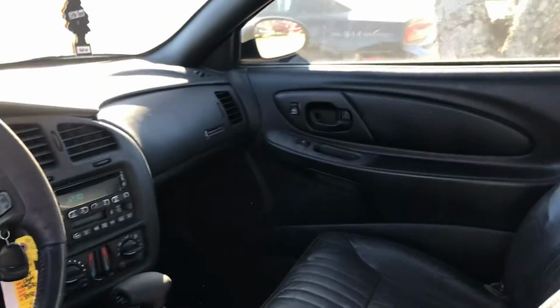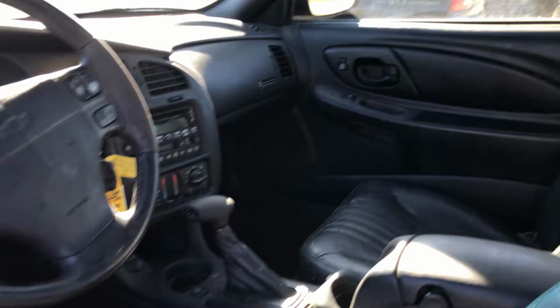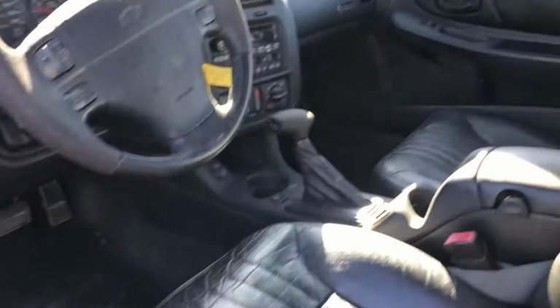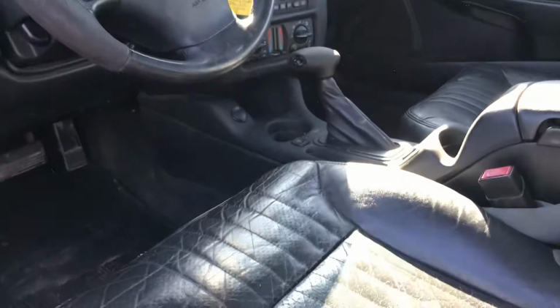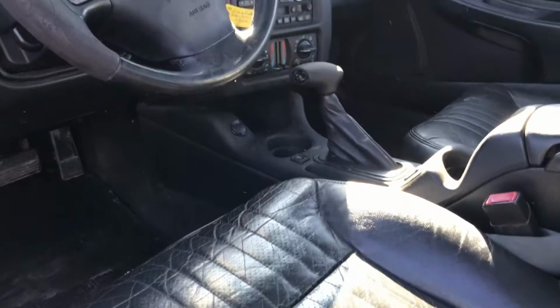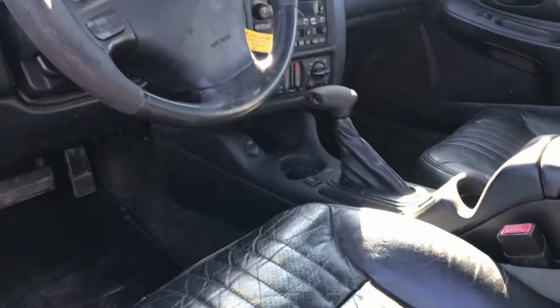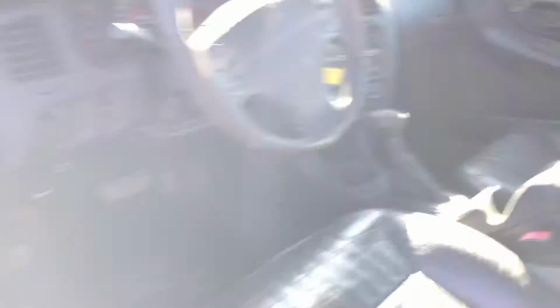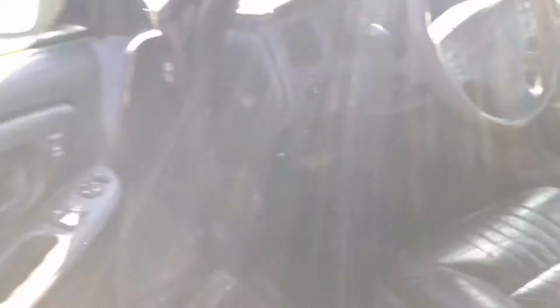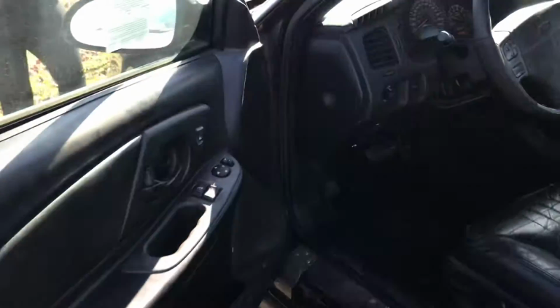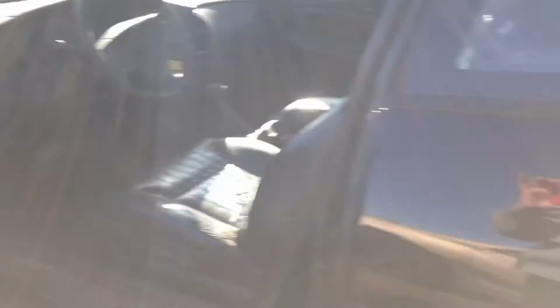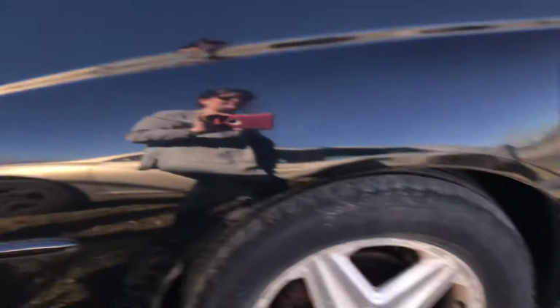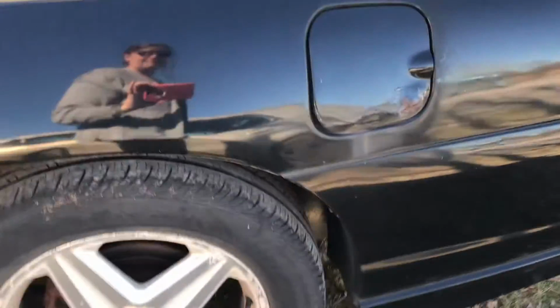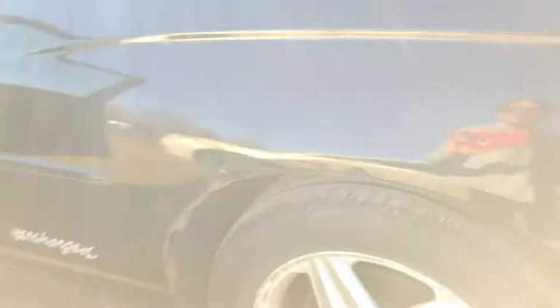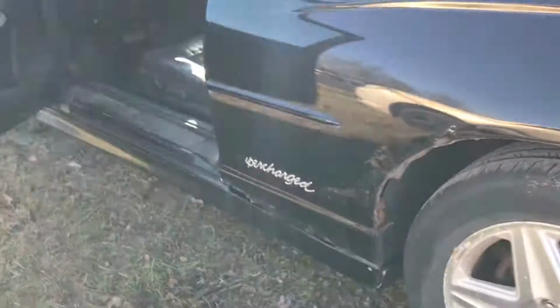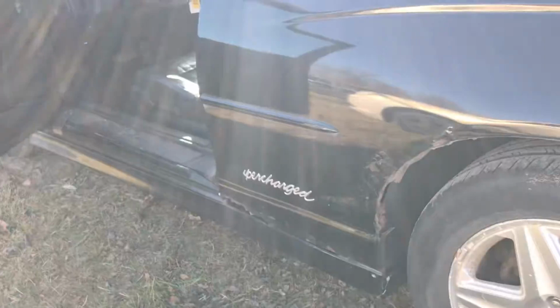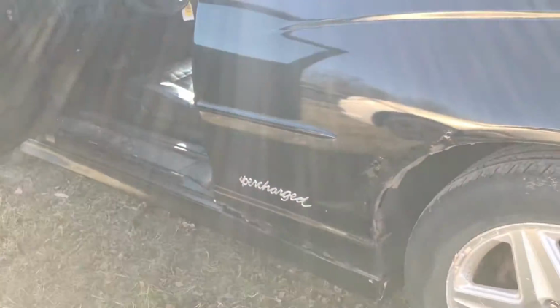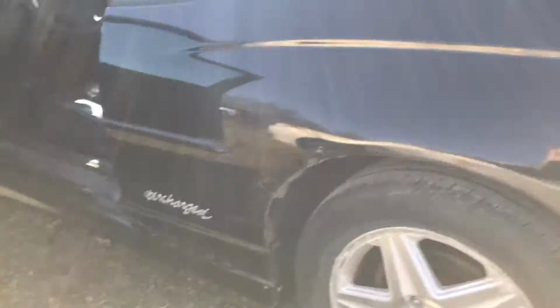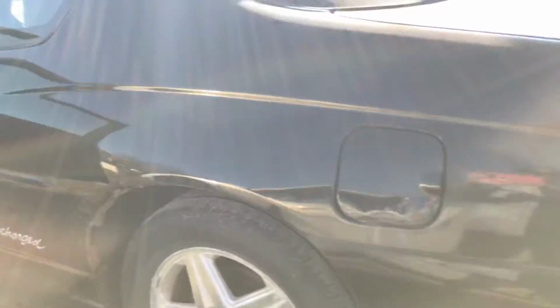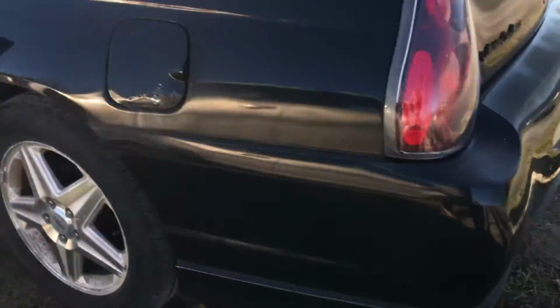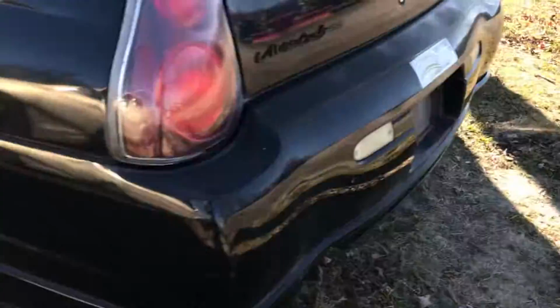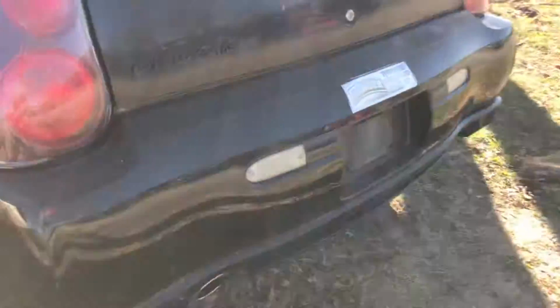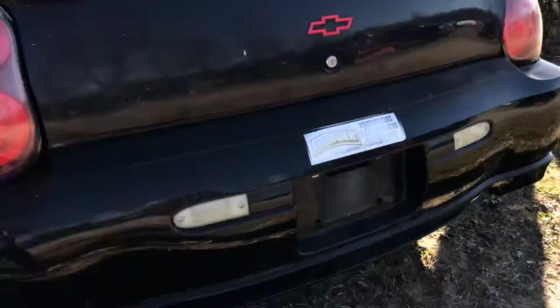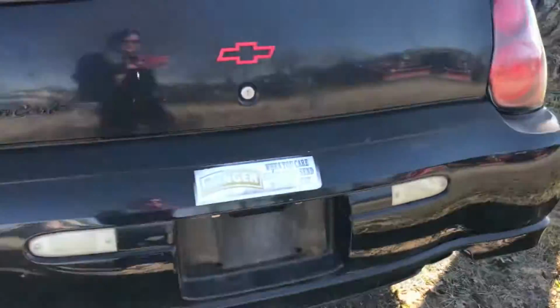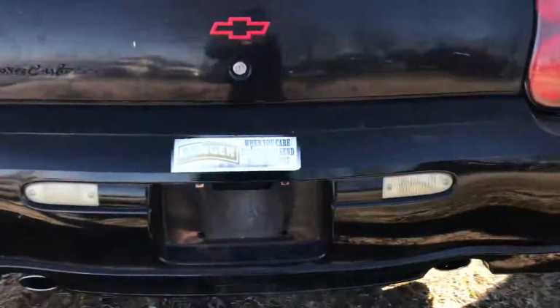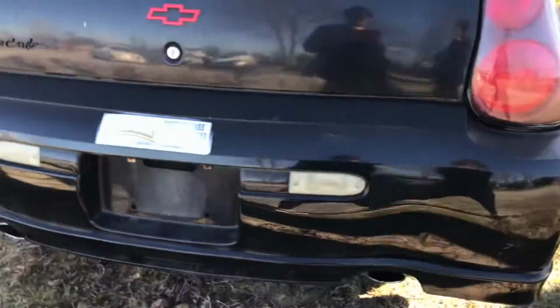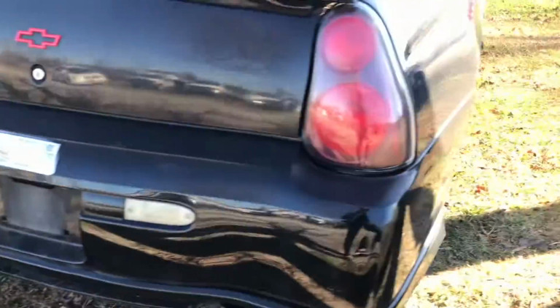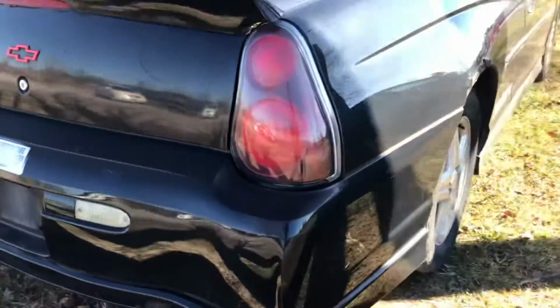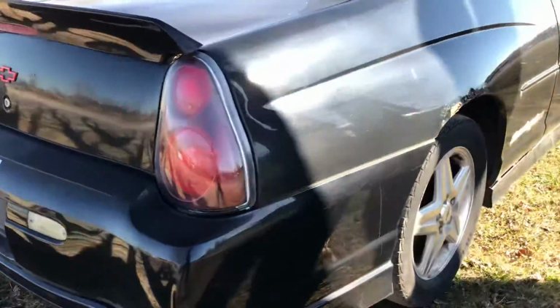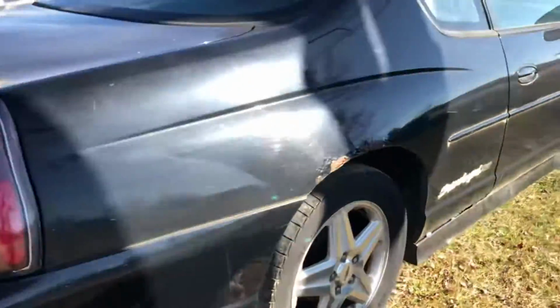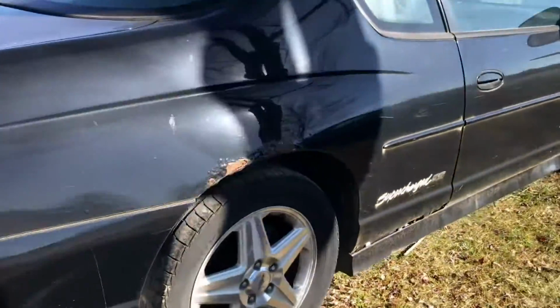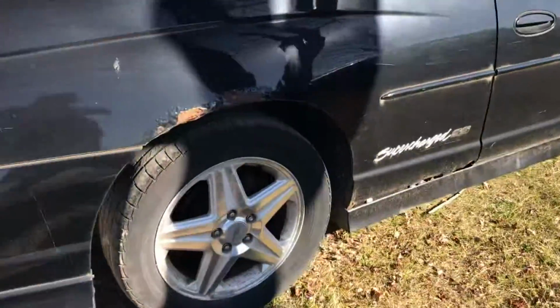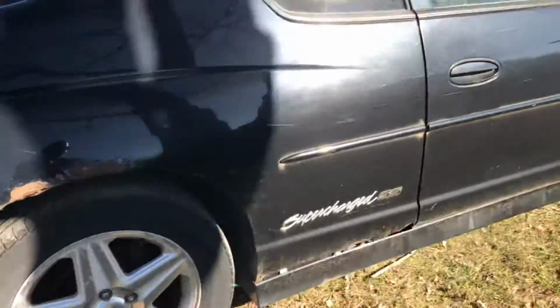Leather. A little bit of rust there. It says it's supercharged.